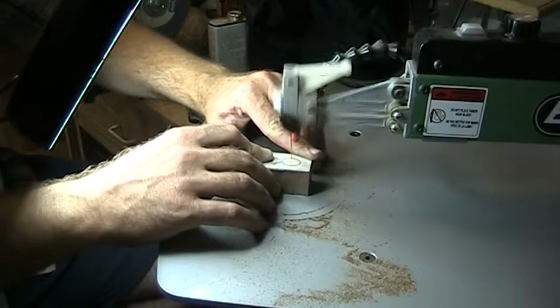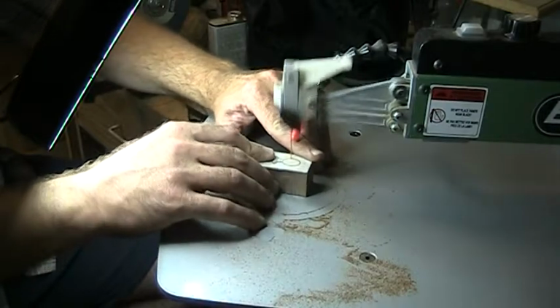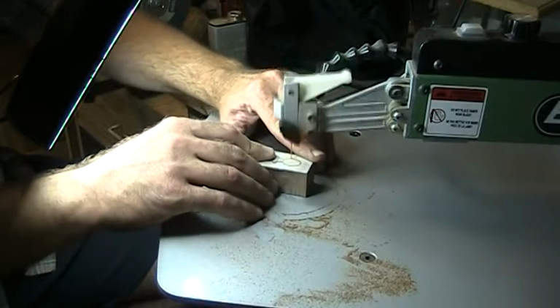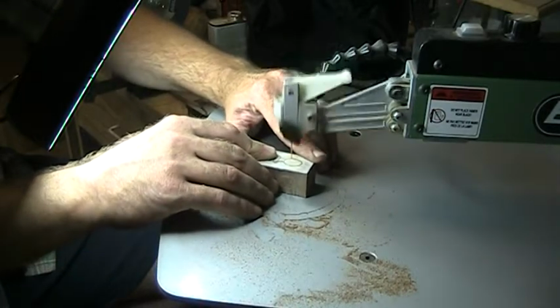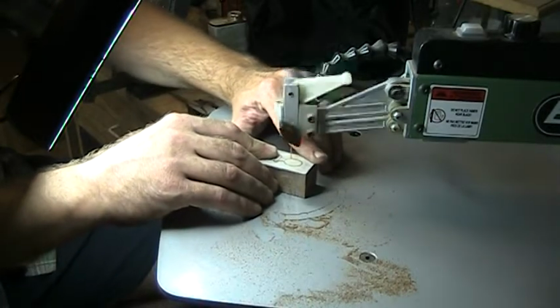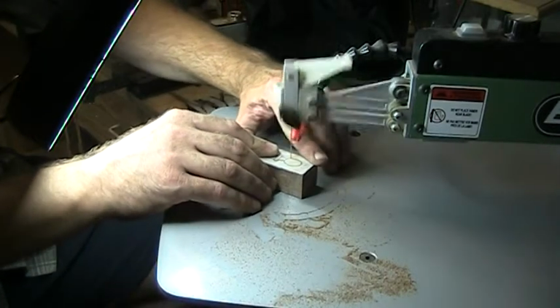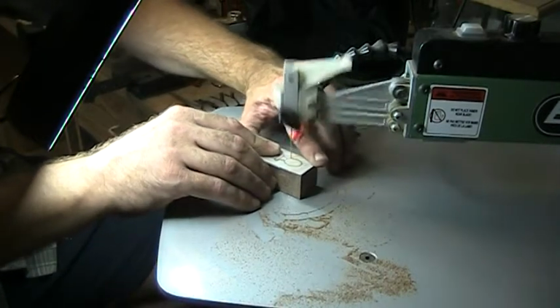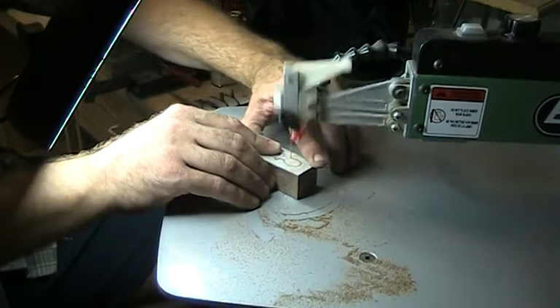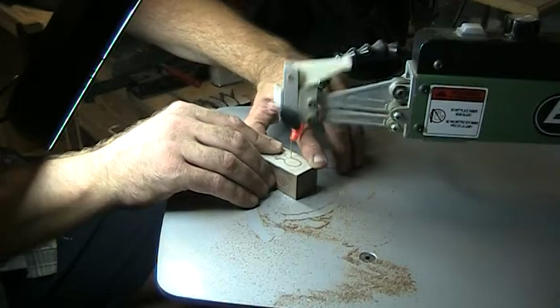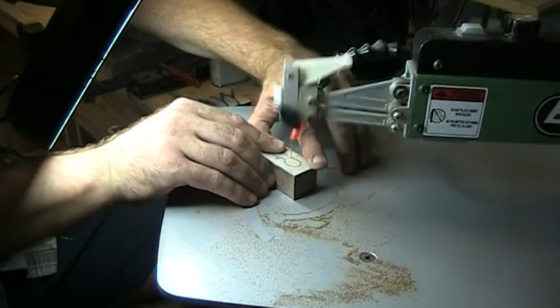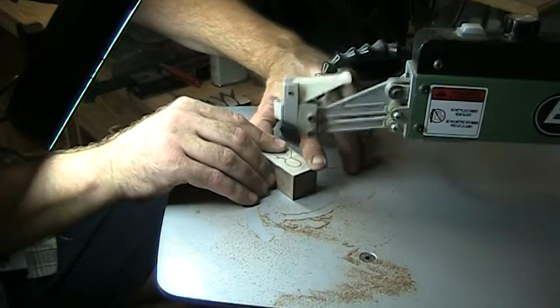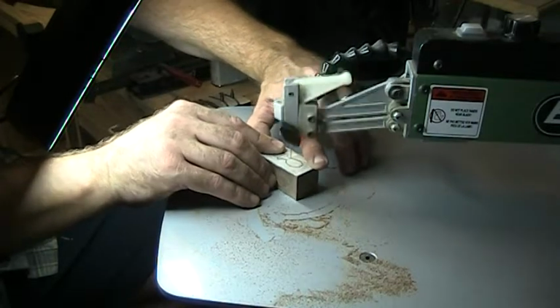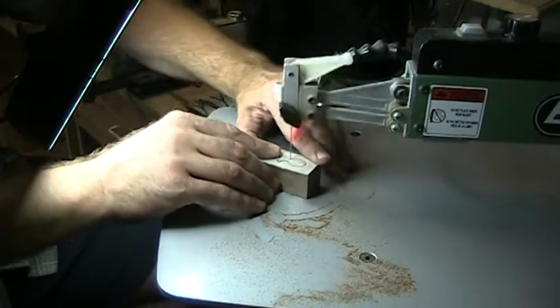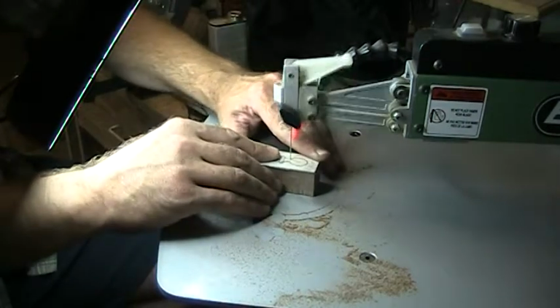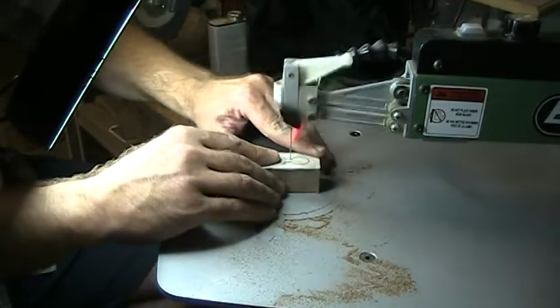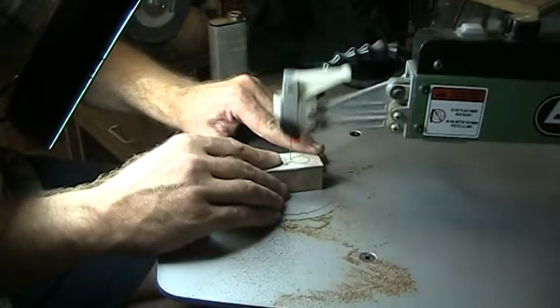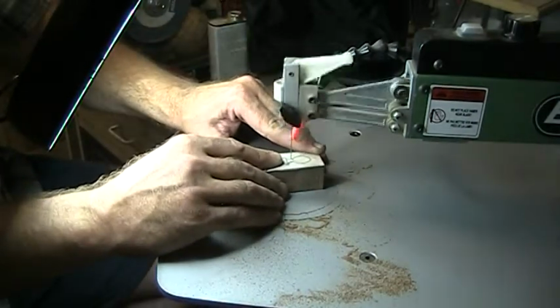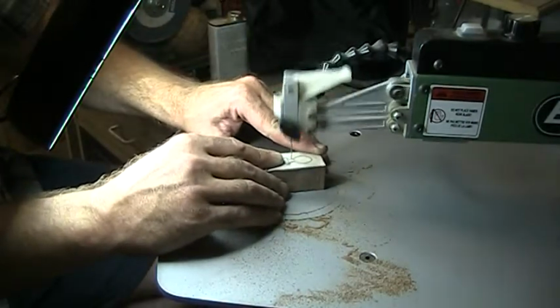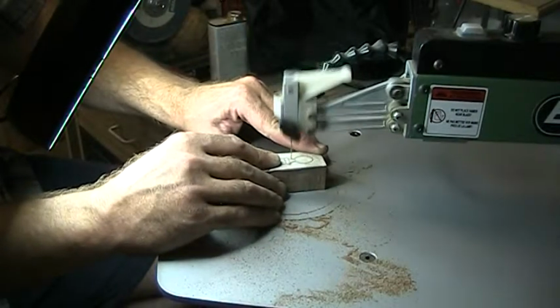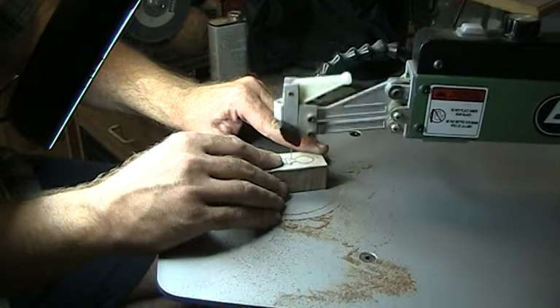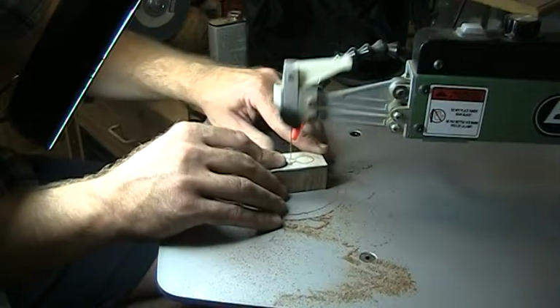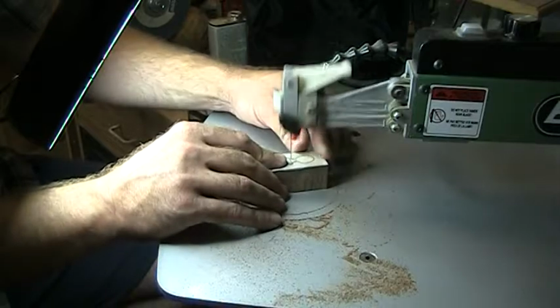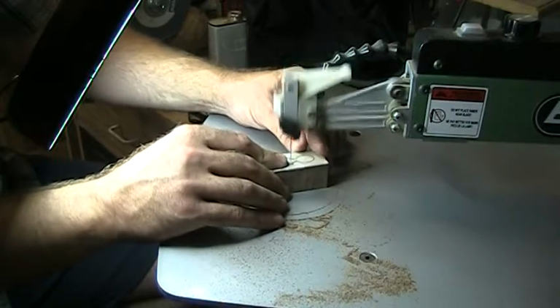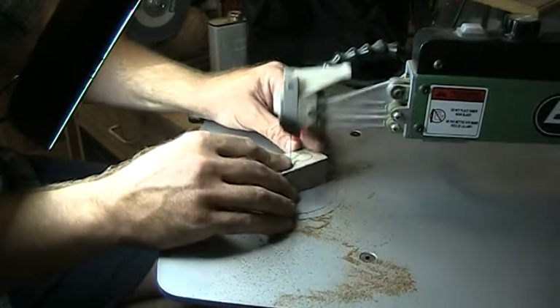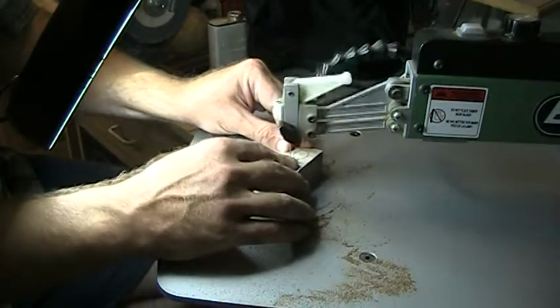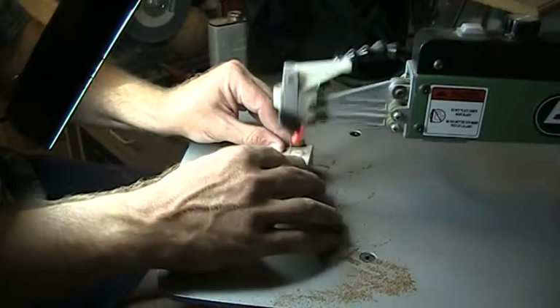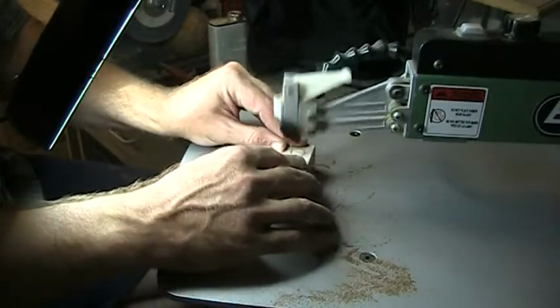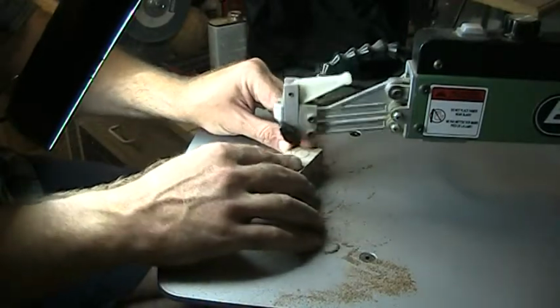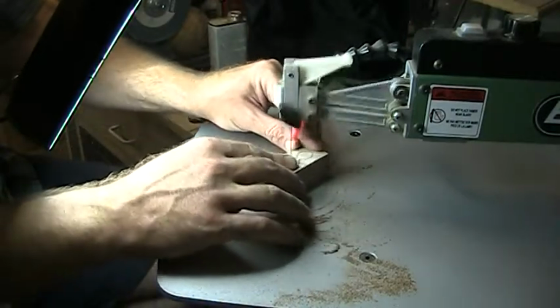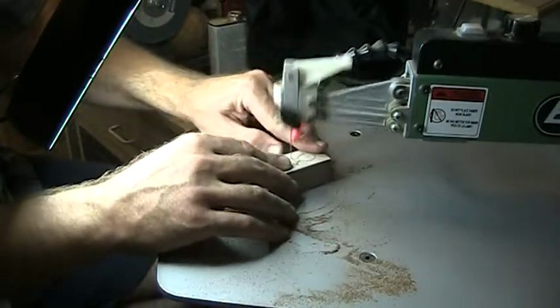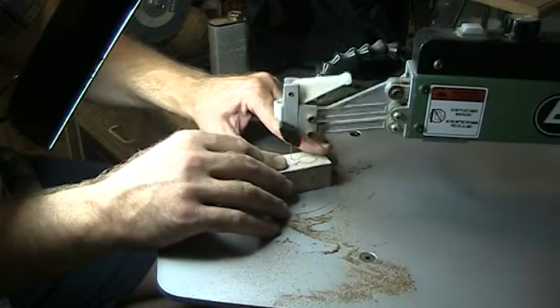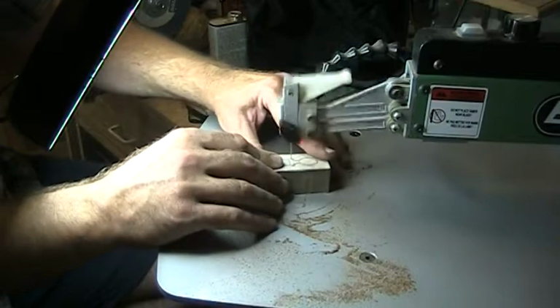Again, we're coming down to a tight corner — keep that saw going, don't slow it down on these tight turns. The packing tape that was added to the piece will also act as a lubricant to help cool your blade.